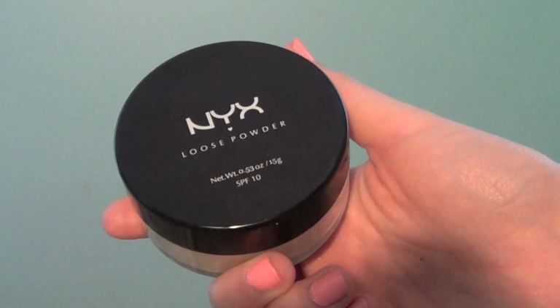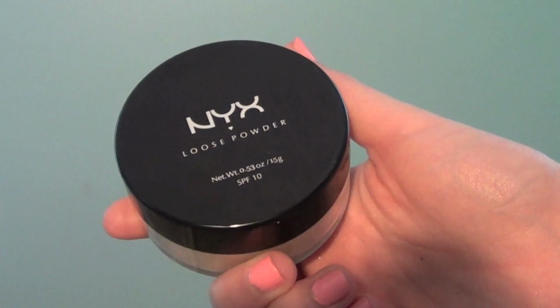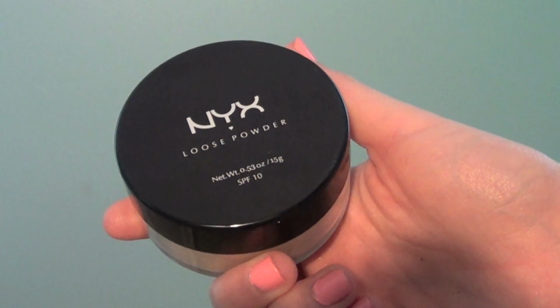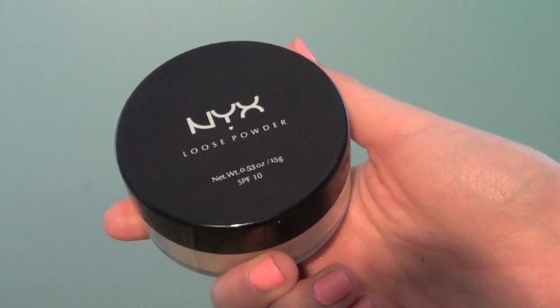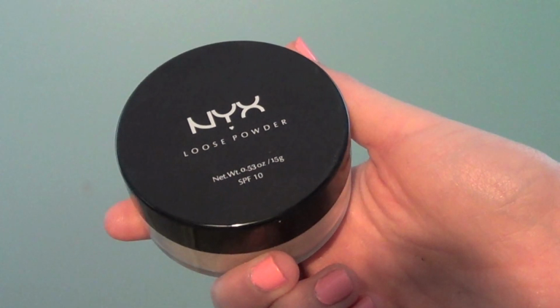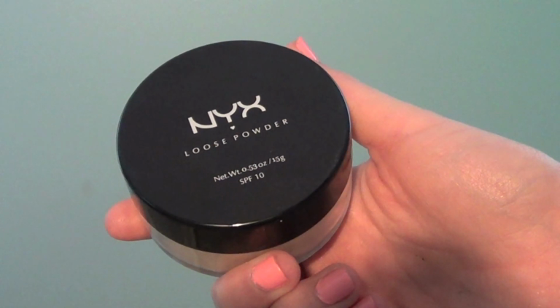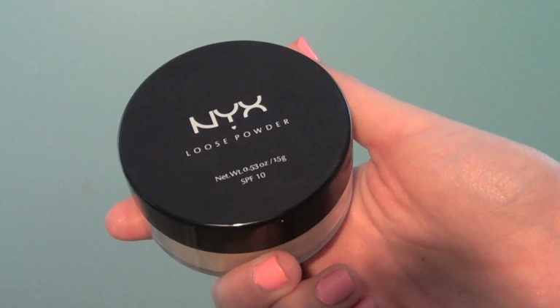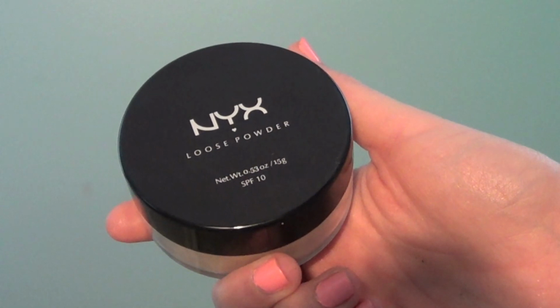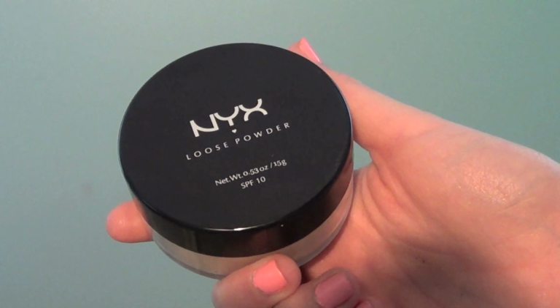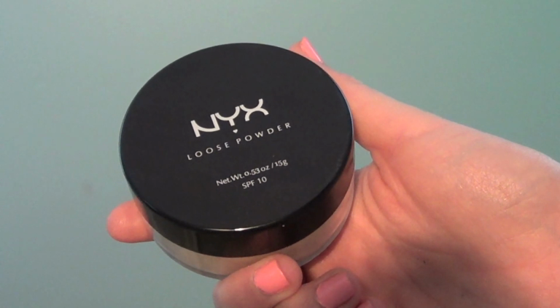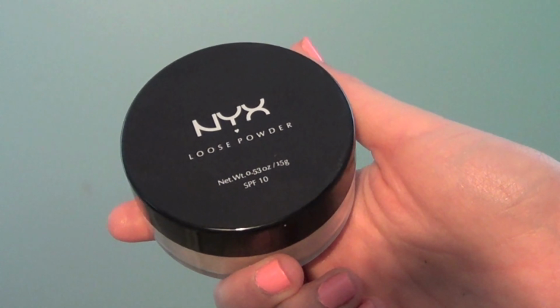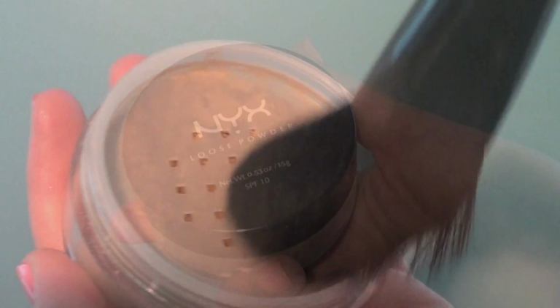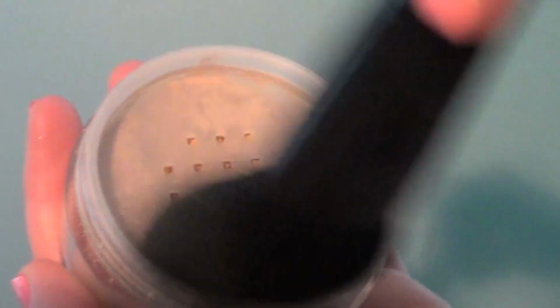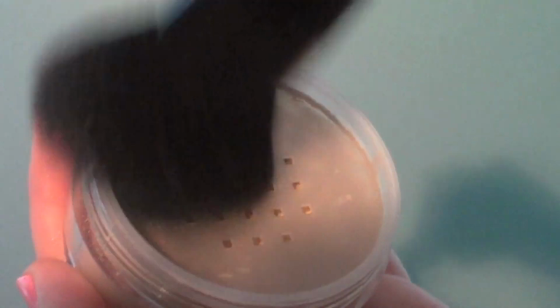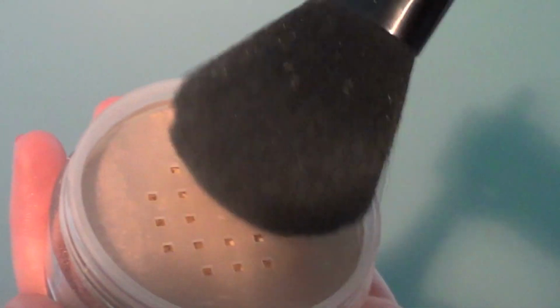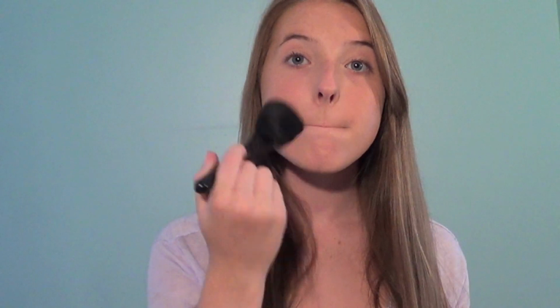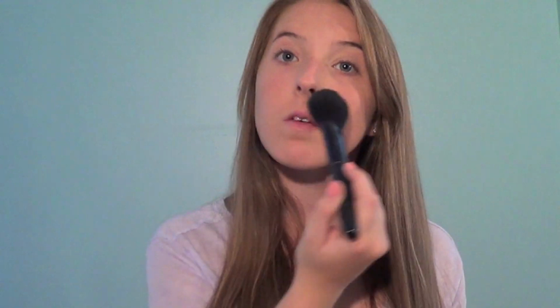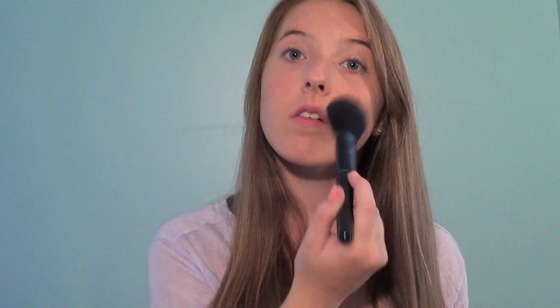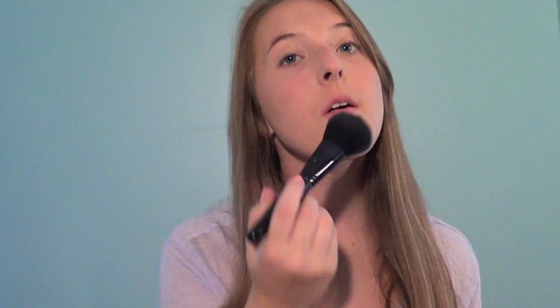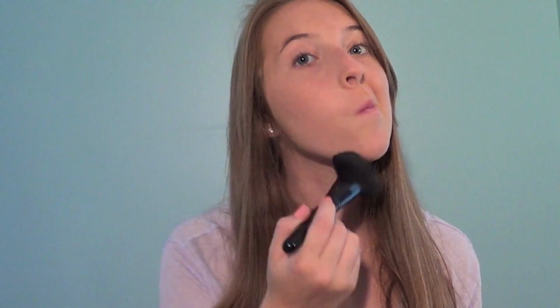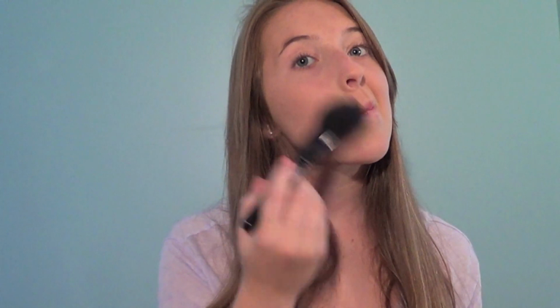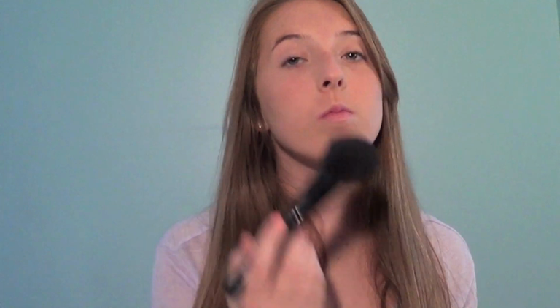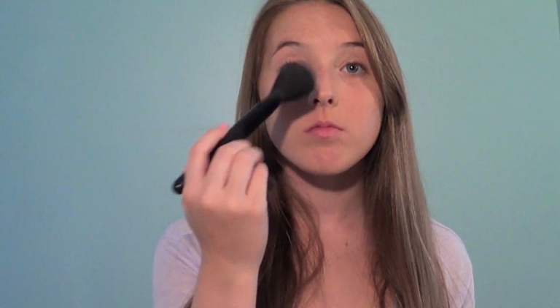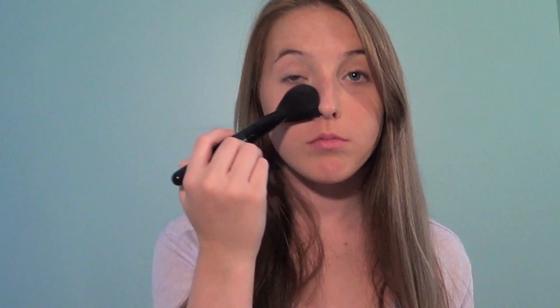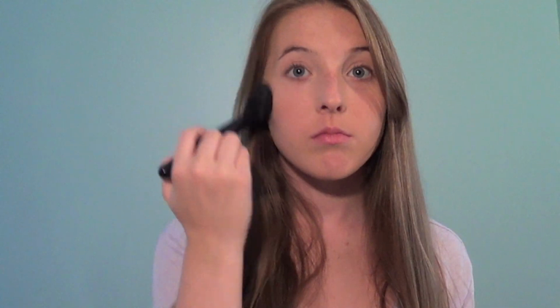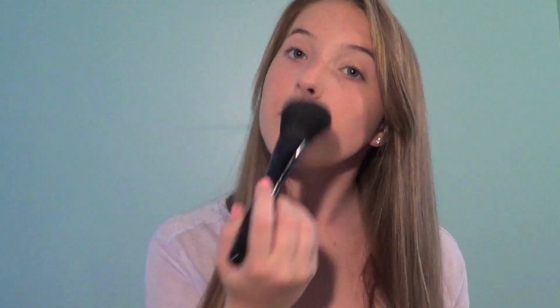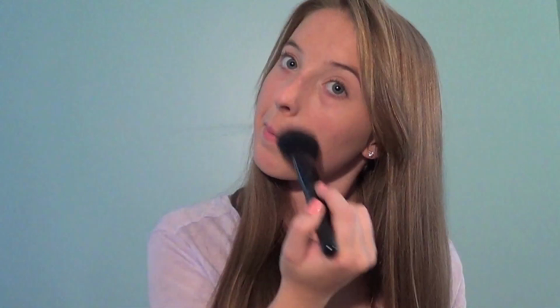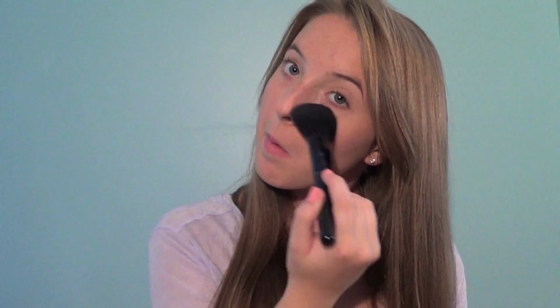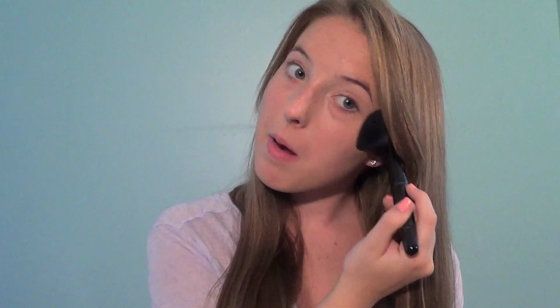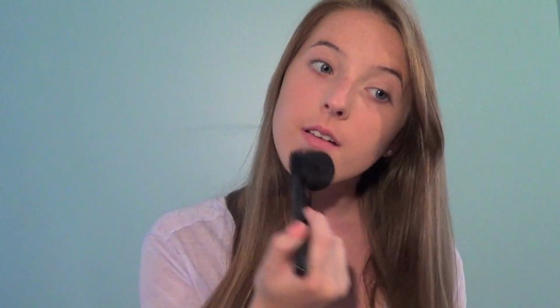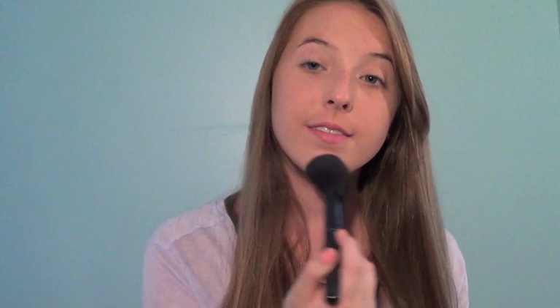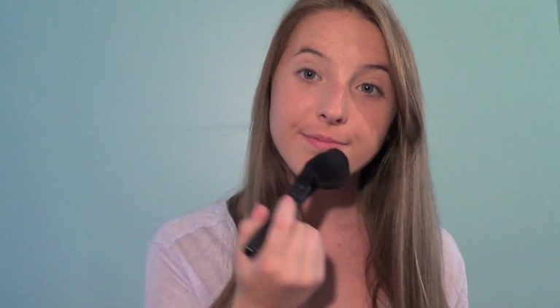I suggest using a loose powder just because it looks a lot more natural than a regular powder. So I'm just dusting this all over my face.